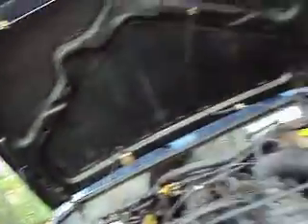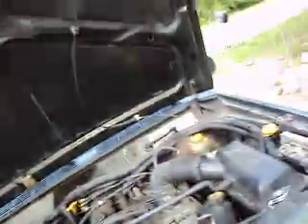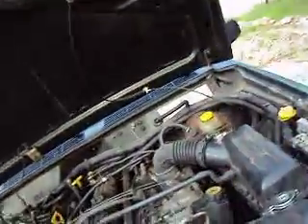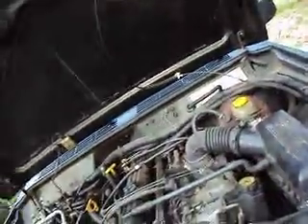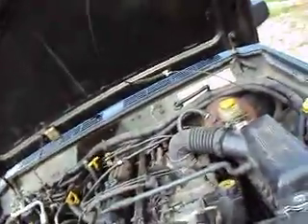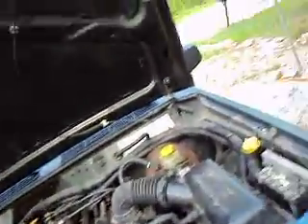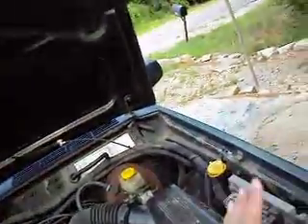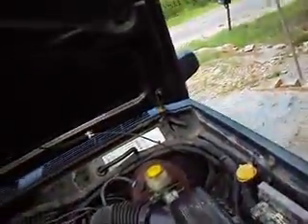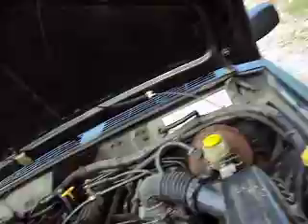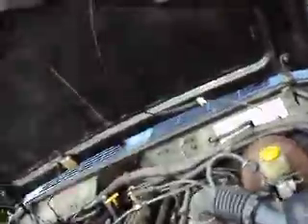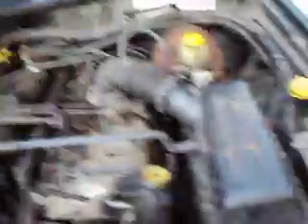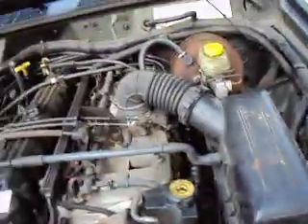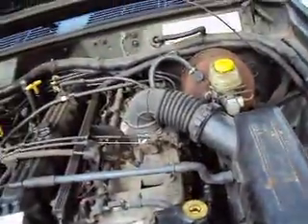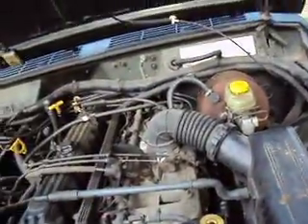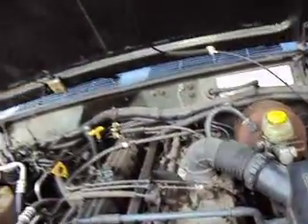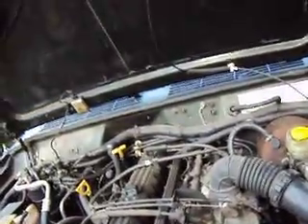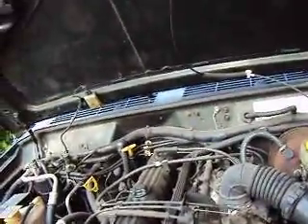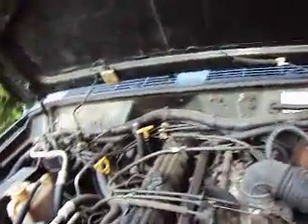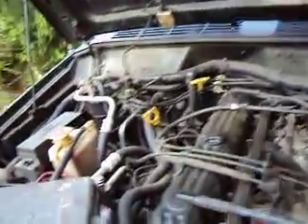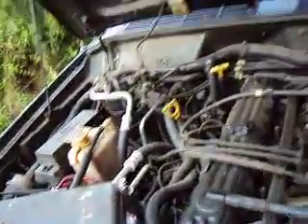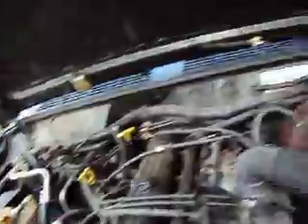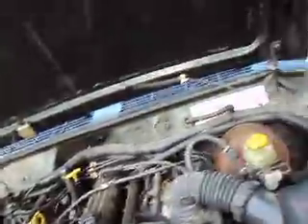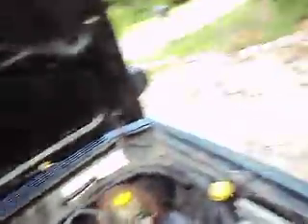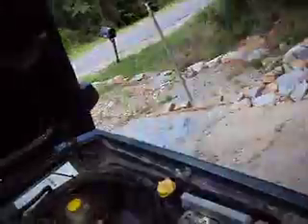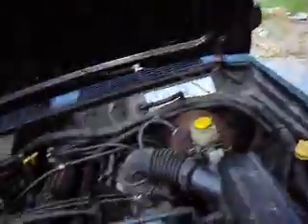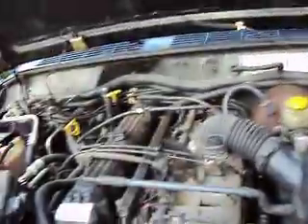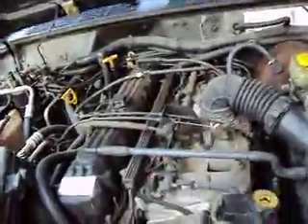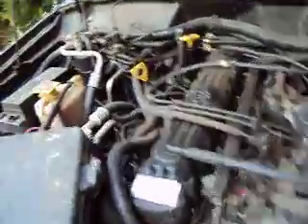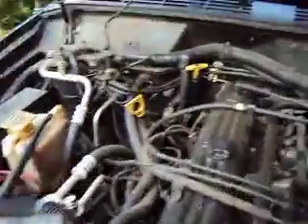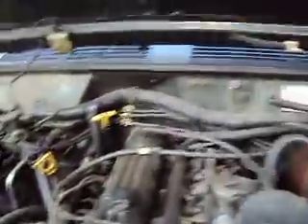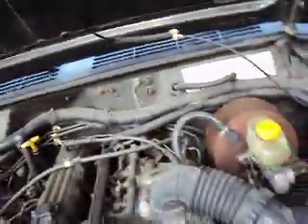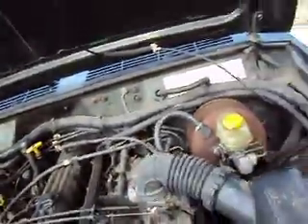So after you've done all that, it's up to this. I already checked everything. Make sure you check for a vacuum leak — a vacuum leak will cause this. I checked everything, there's no vacuum leak.